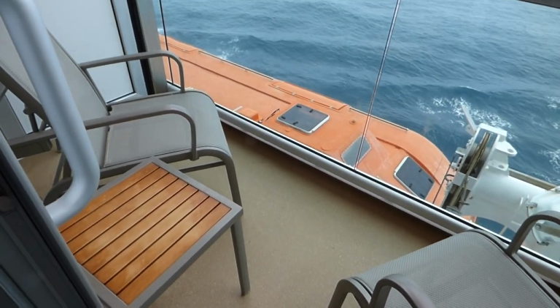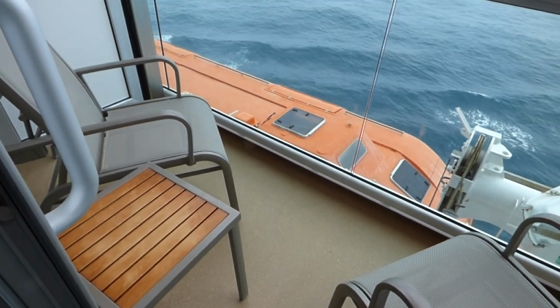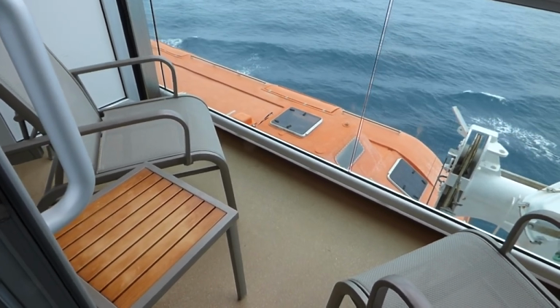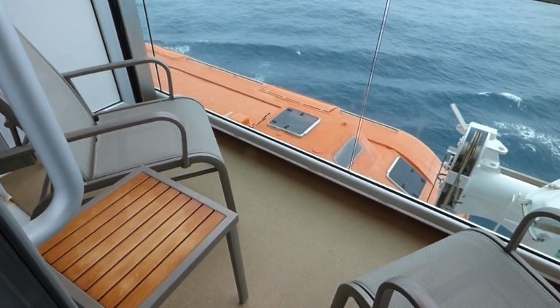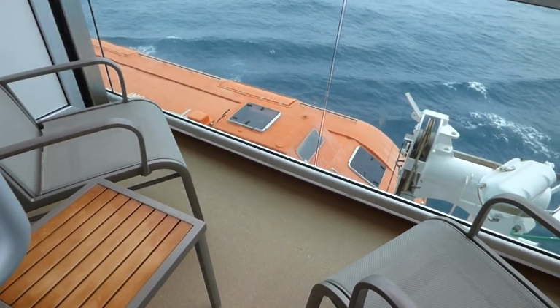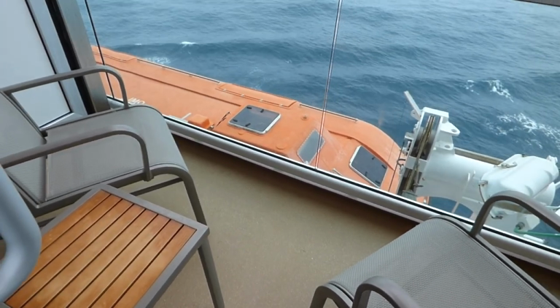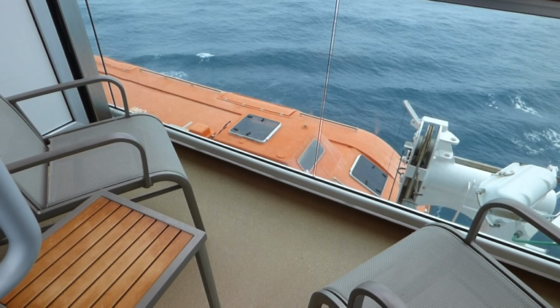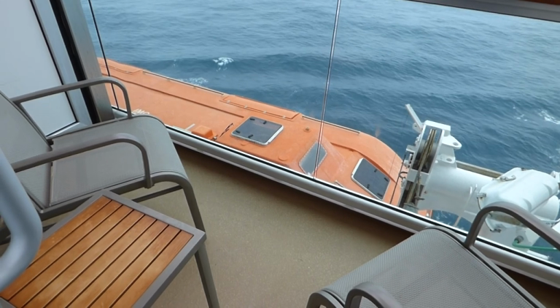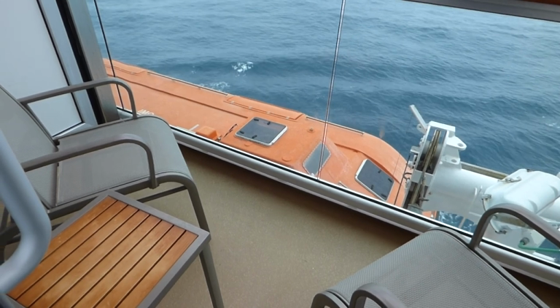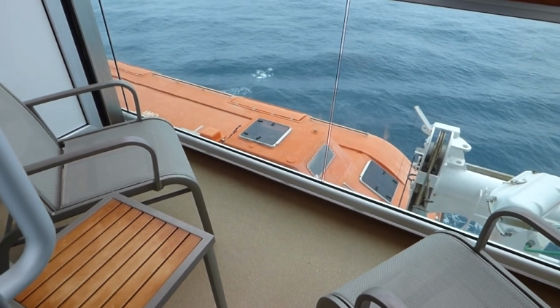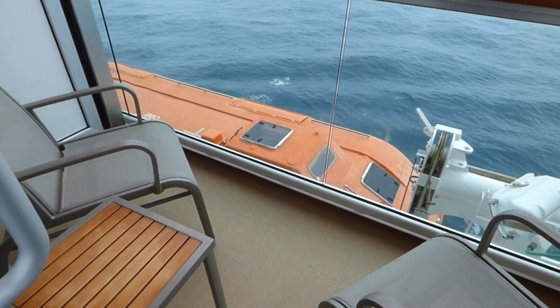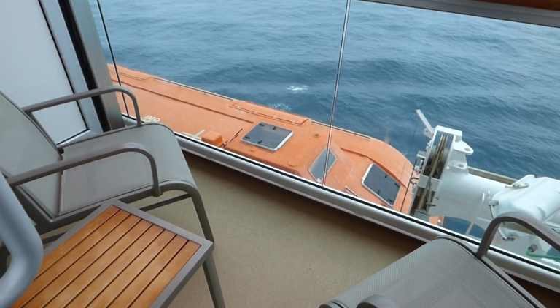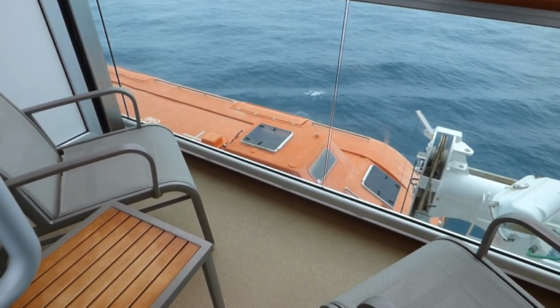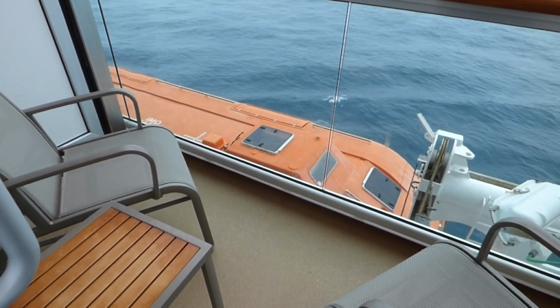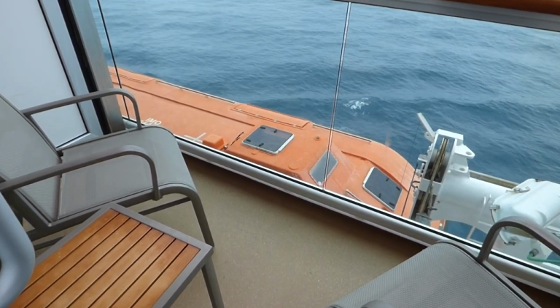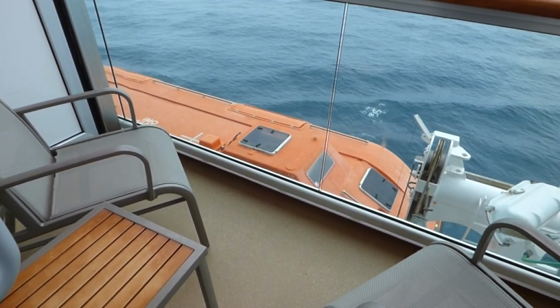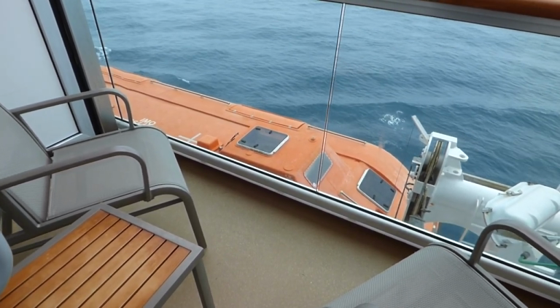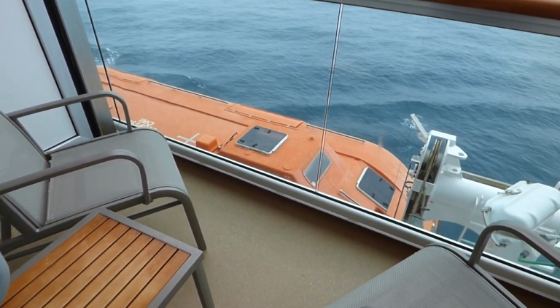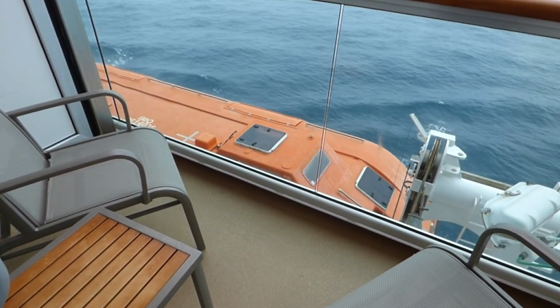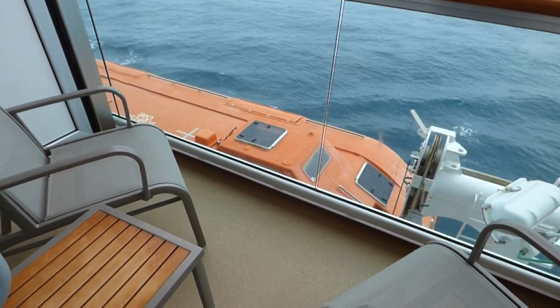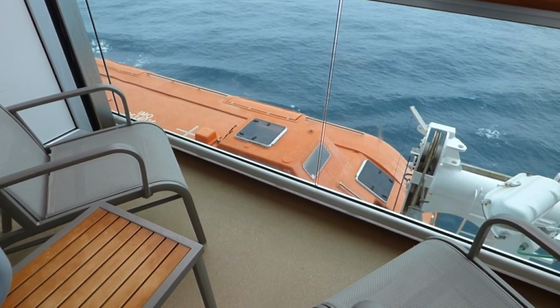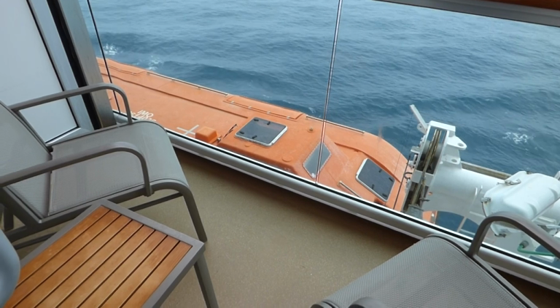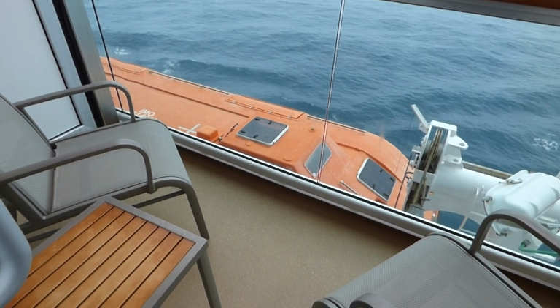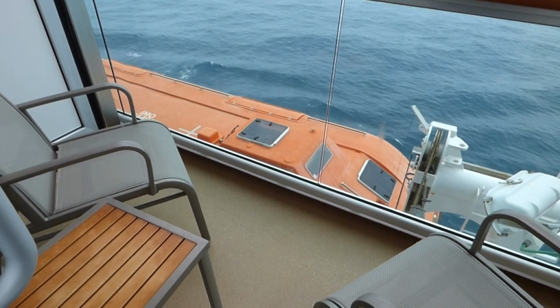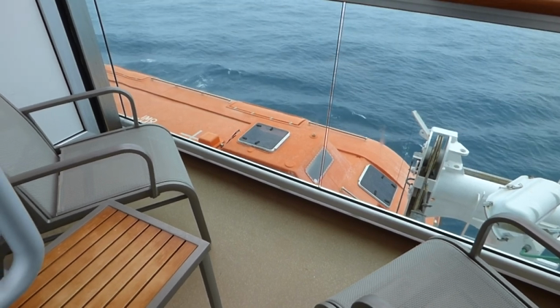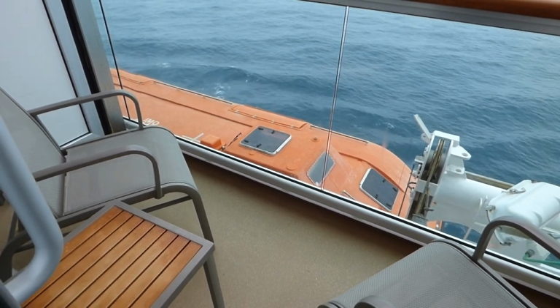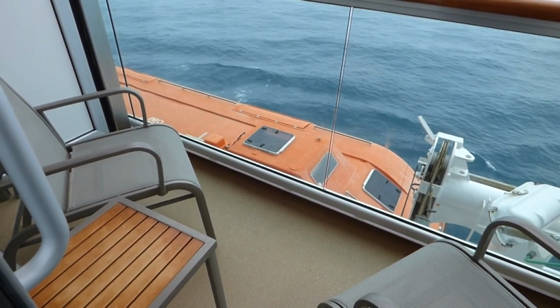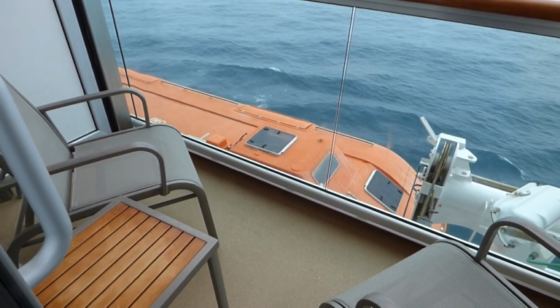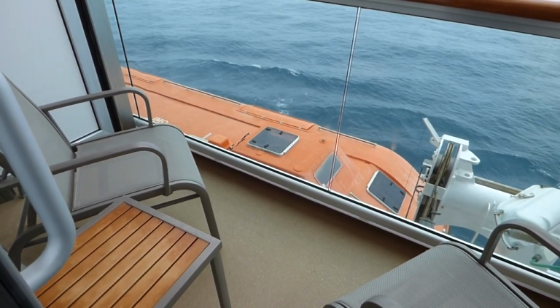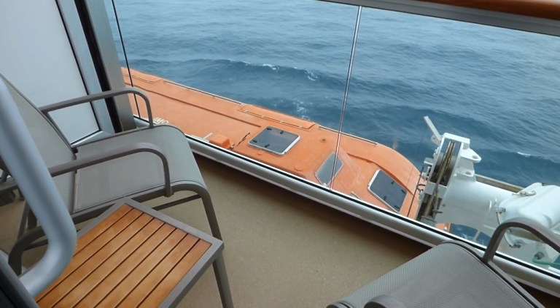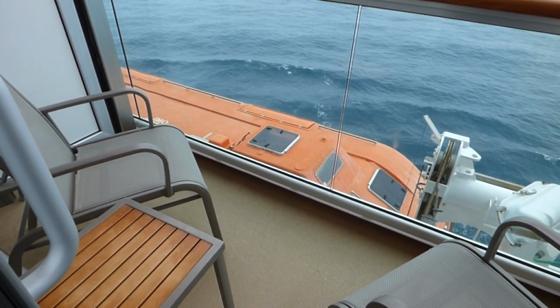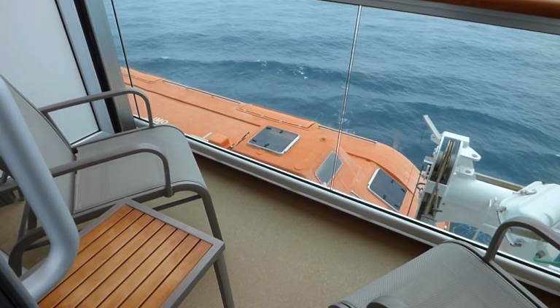The thing you'd need to watch is that you don't get deck G, because you'd have a lifeboat right in front of your balcony. This one is one above, which is alright.